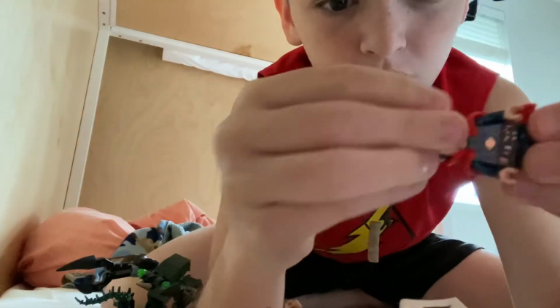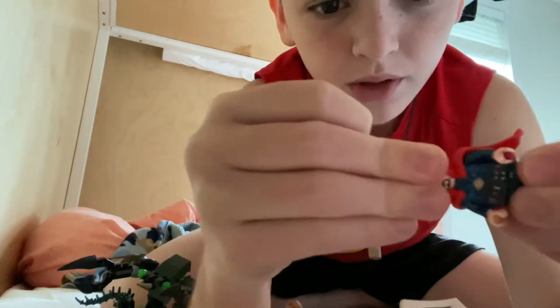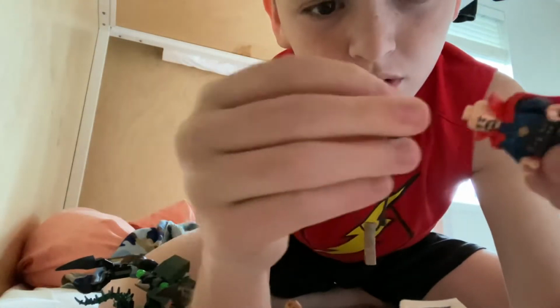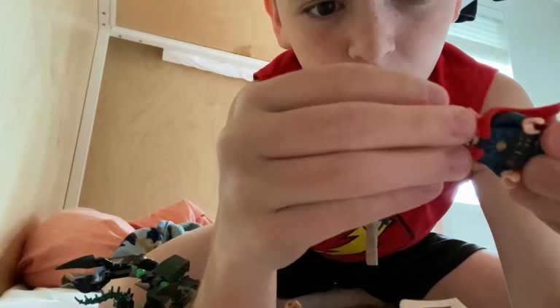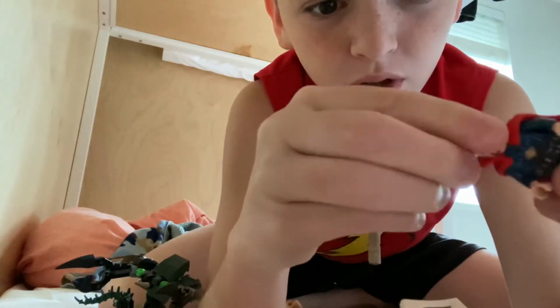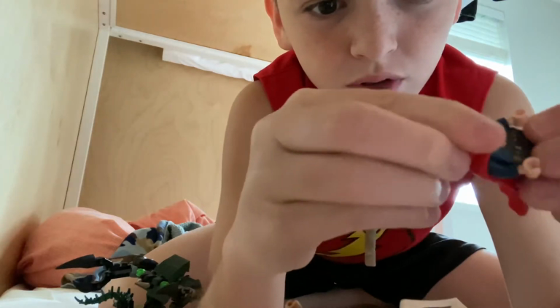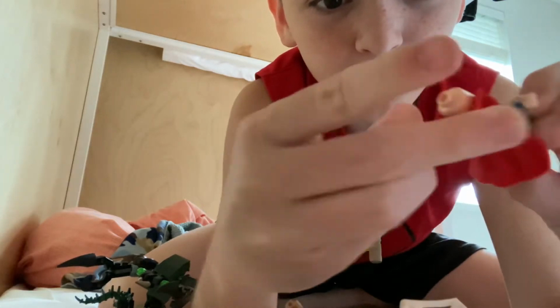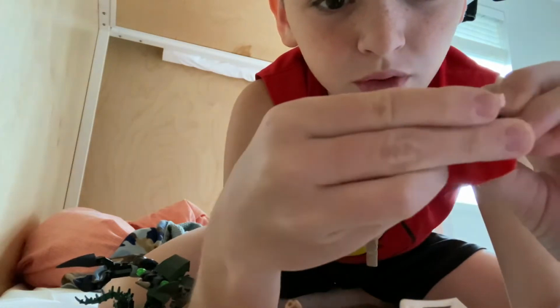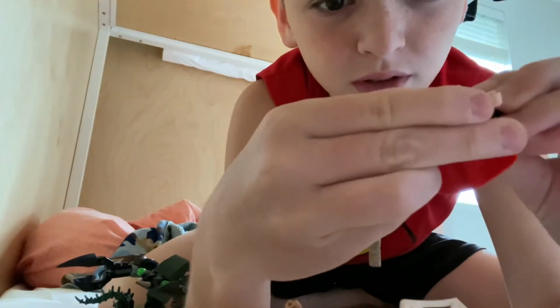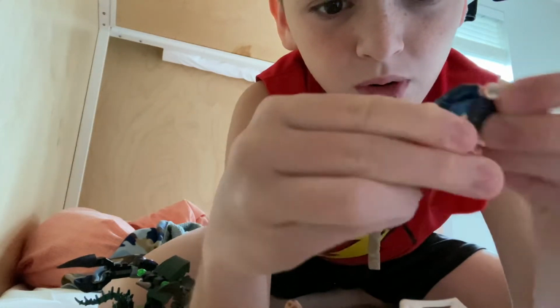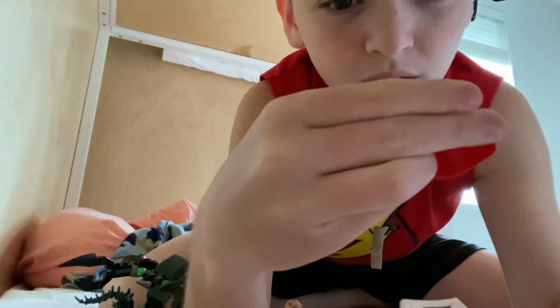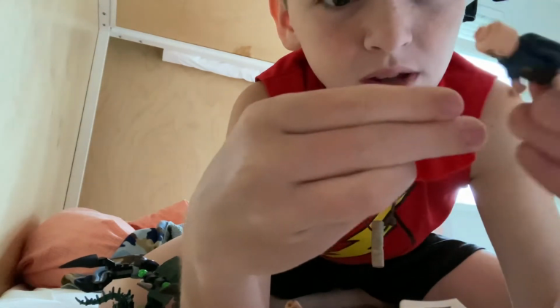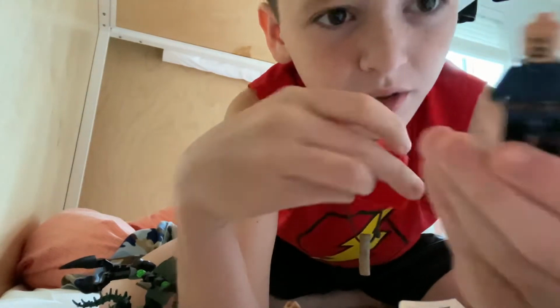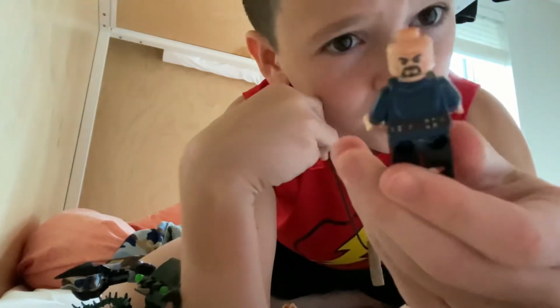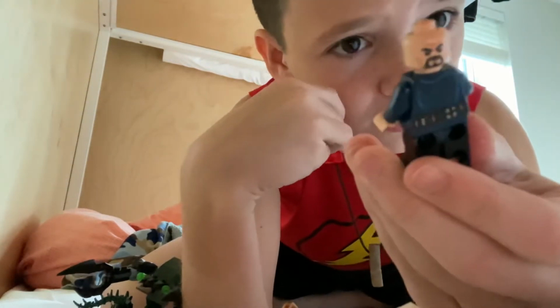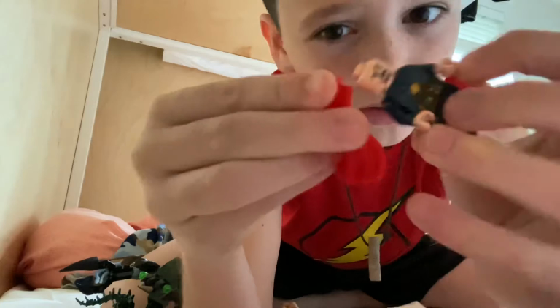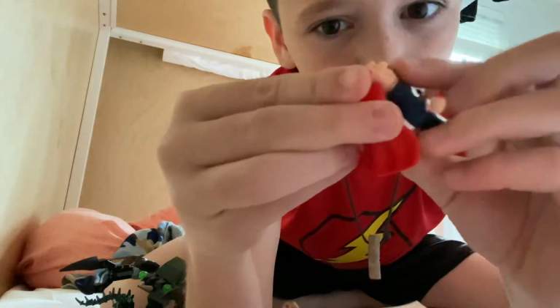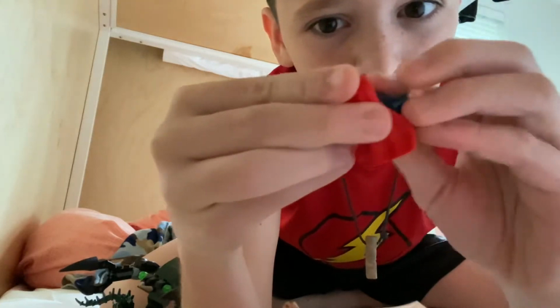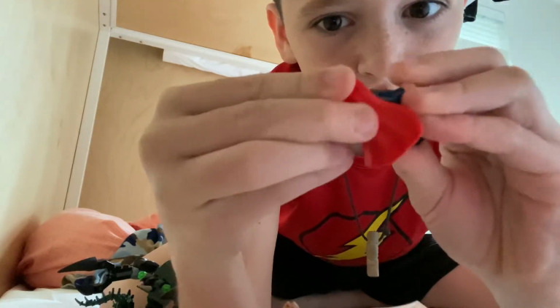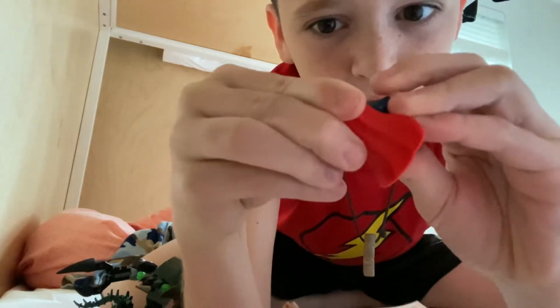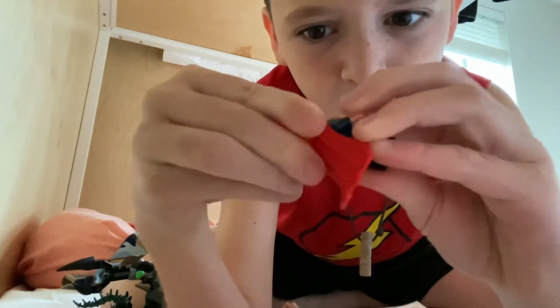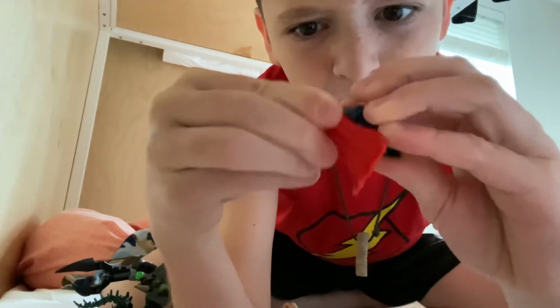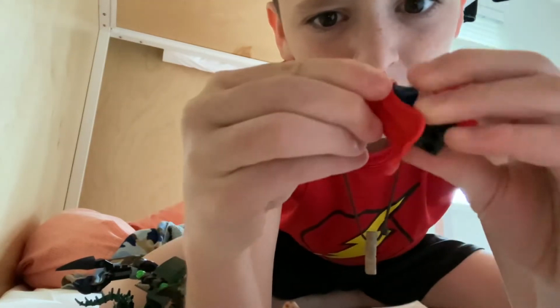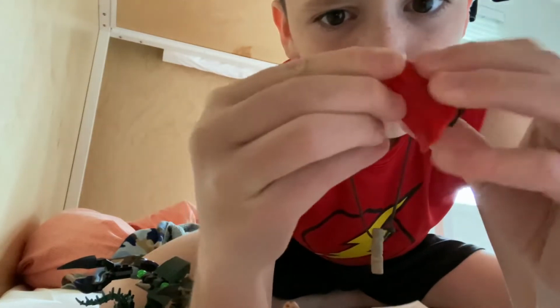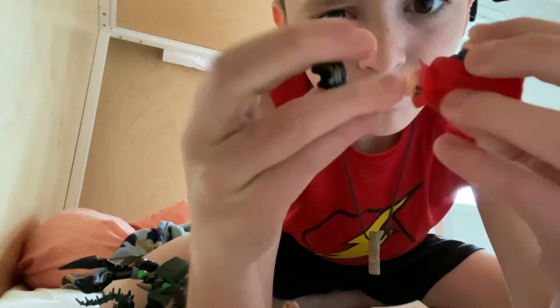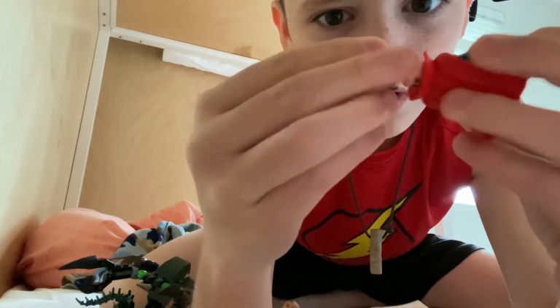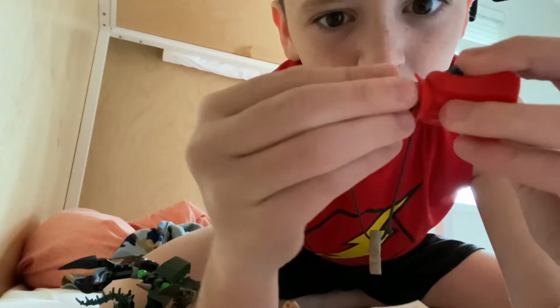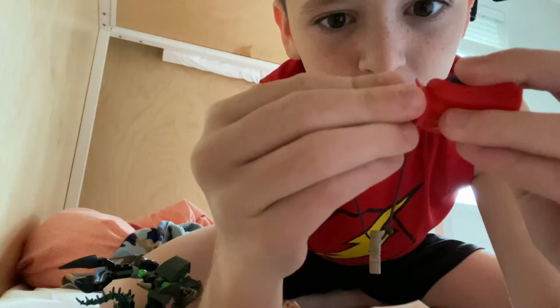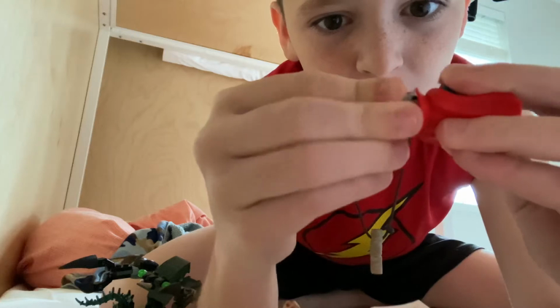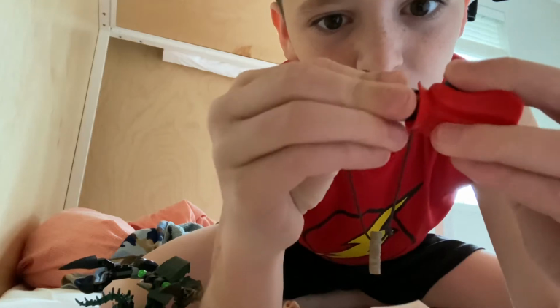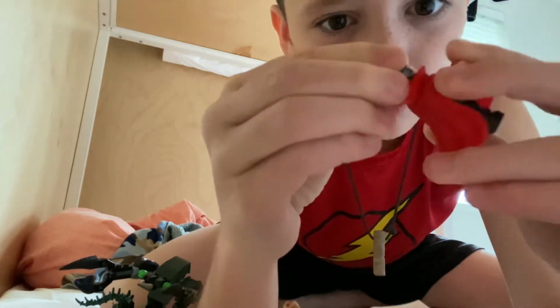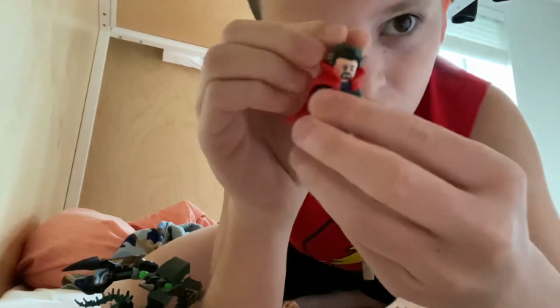Wait — Dr. Strange also has two faces. So hold on, there's his second face. Let me put this back on — so that's Dr. Strange.